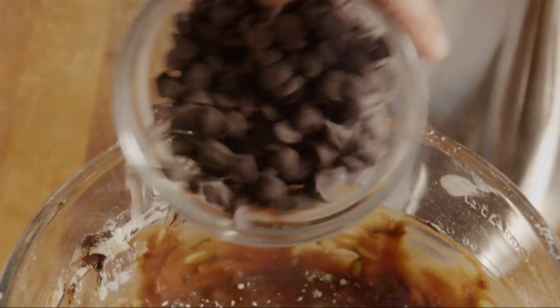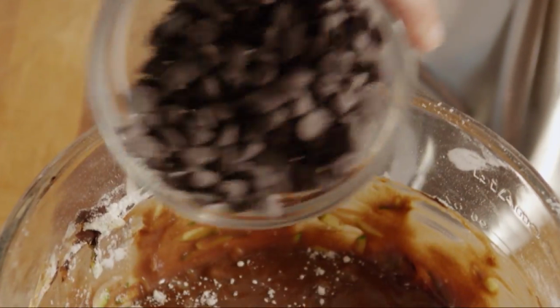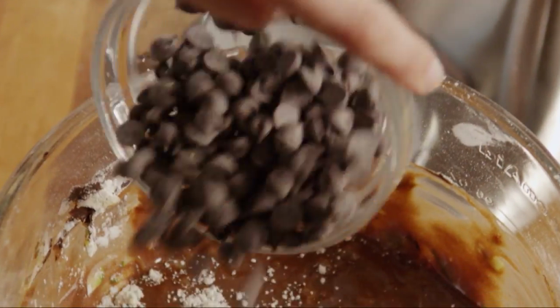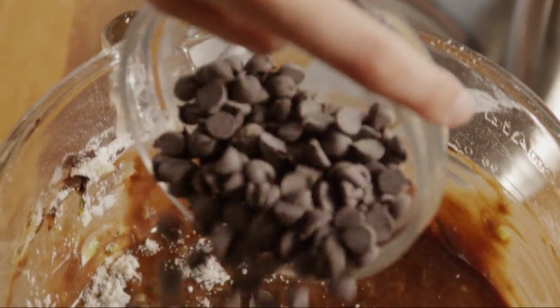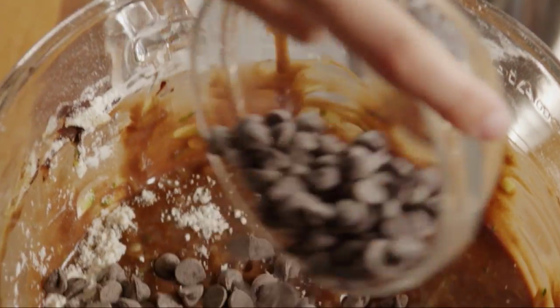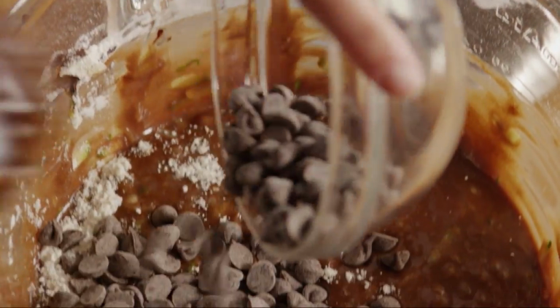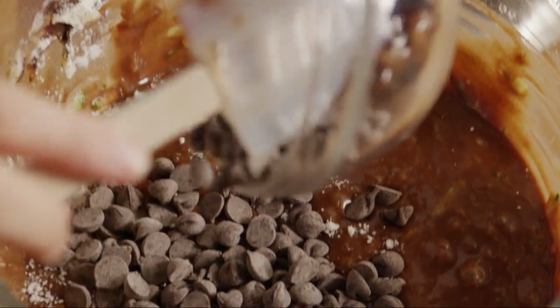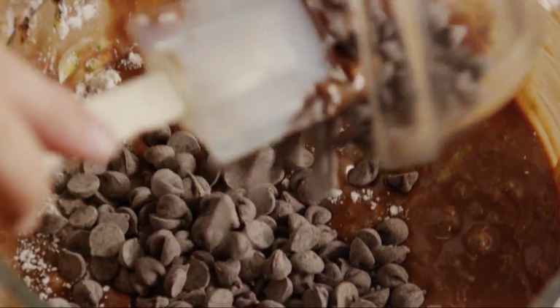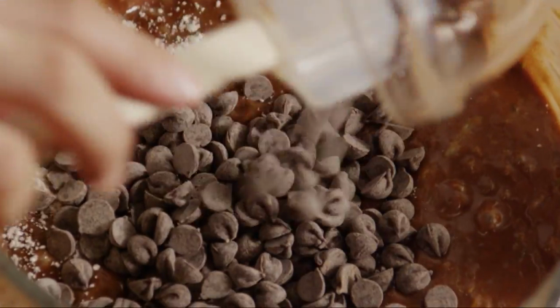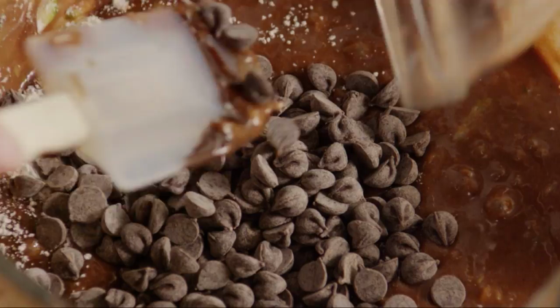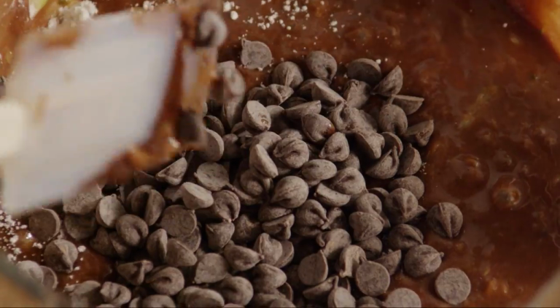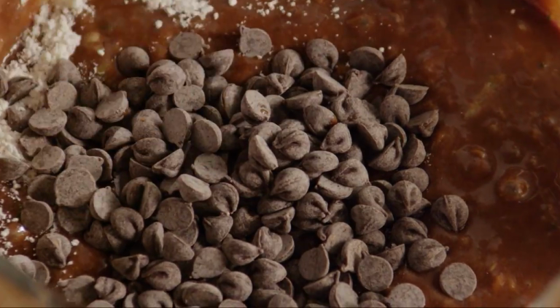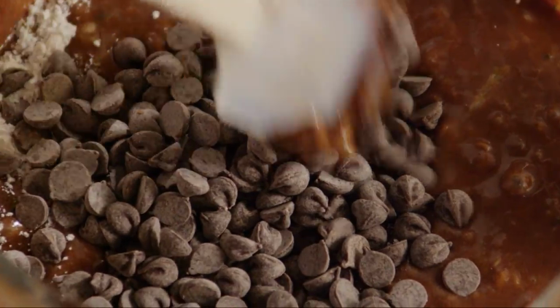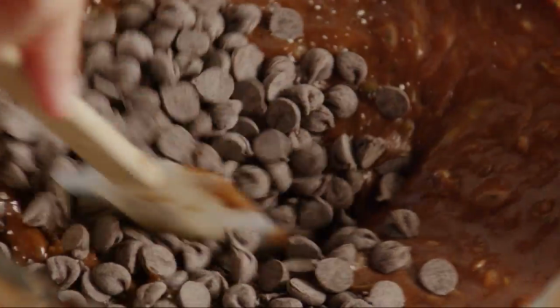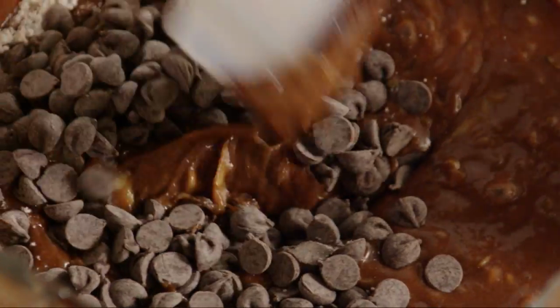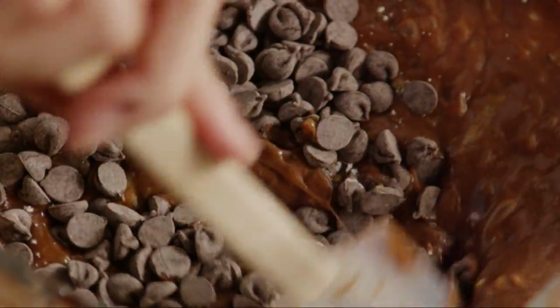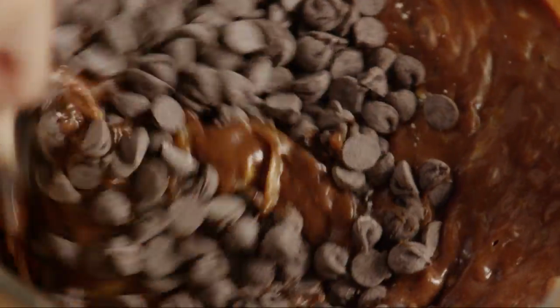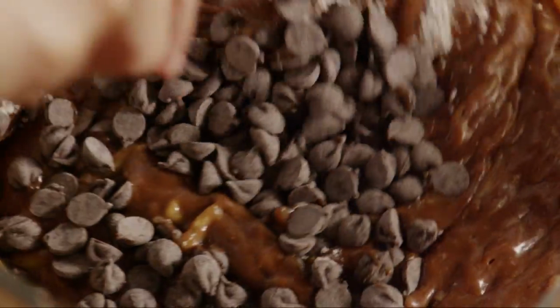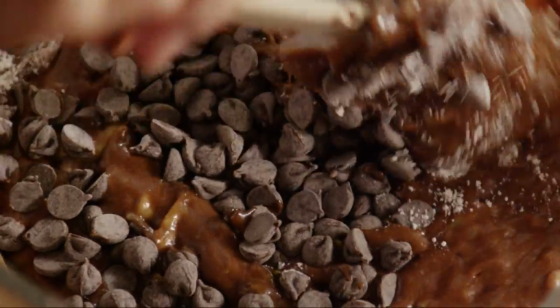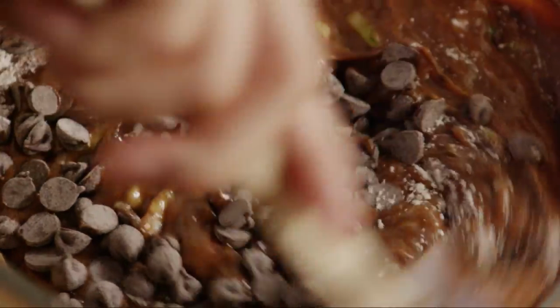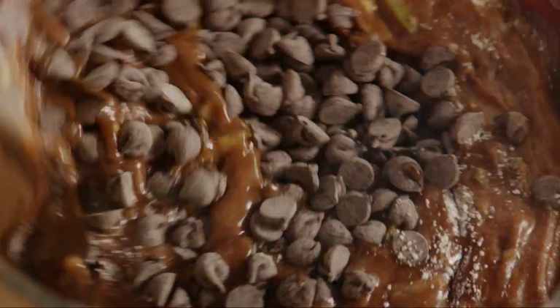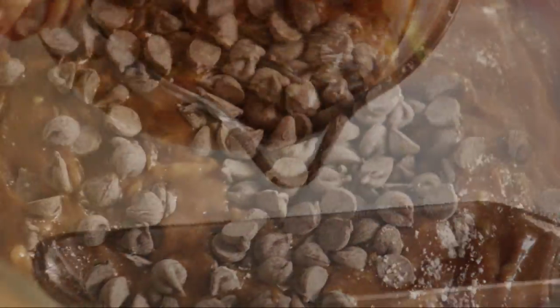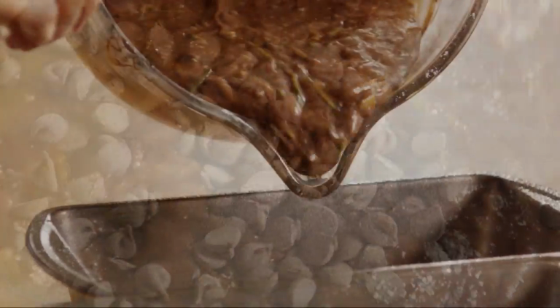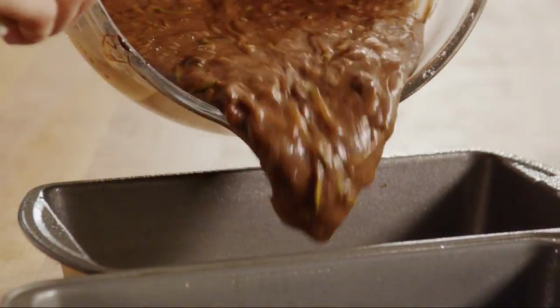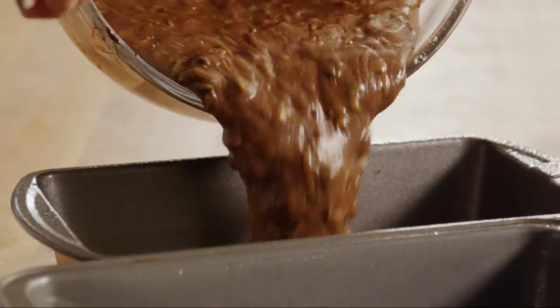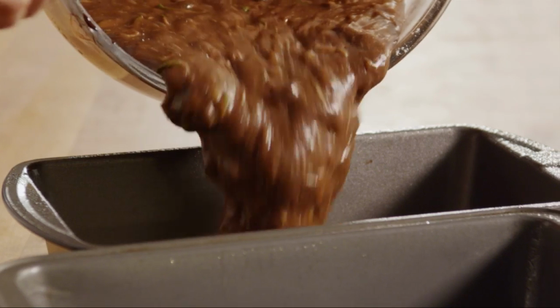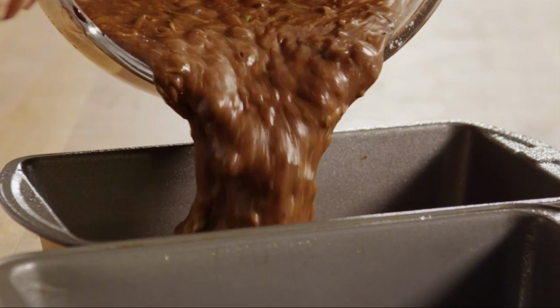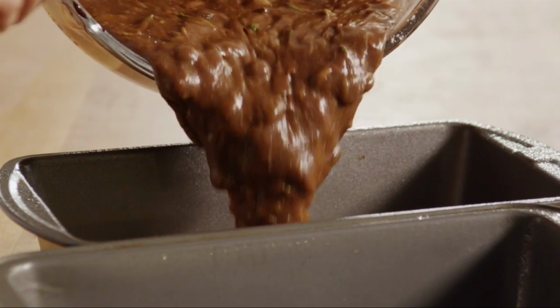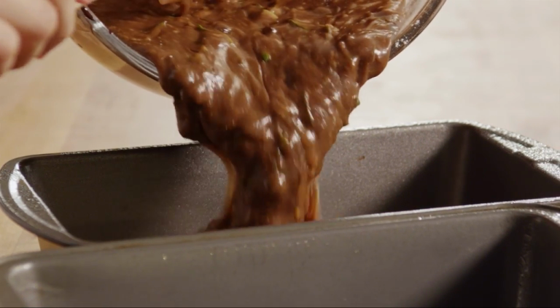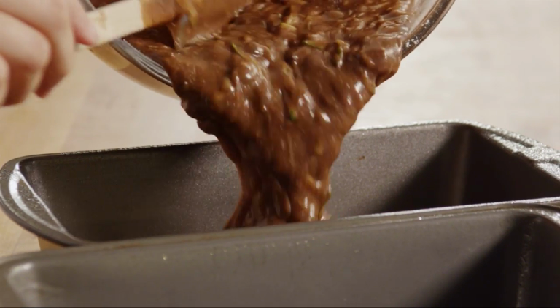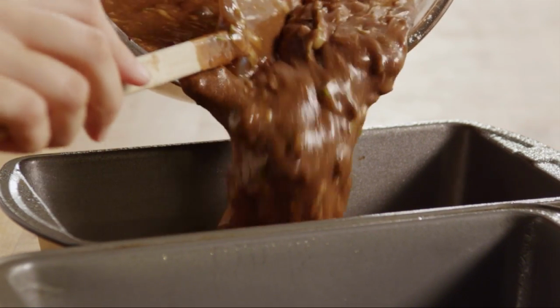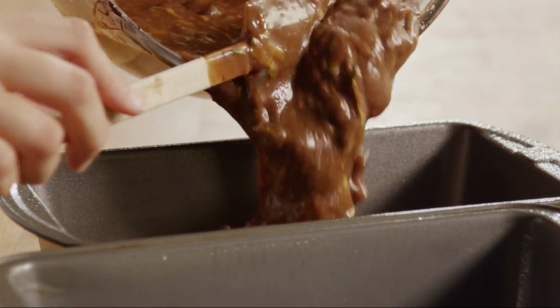Lastly, fold in three-quarters of a cup of semi-sweet chocolate chips. Transfer the batter into the prepared pans, dividing it evenly.